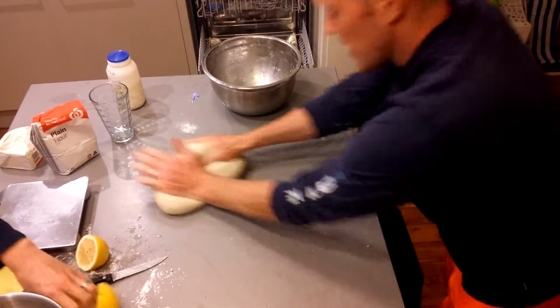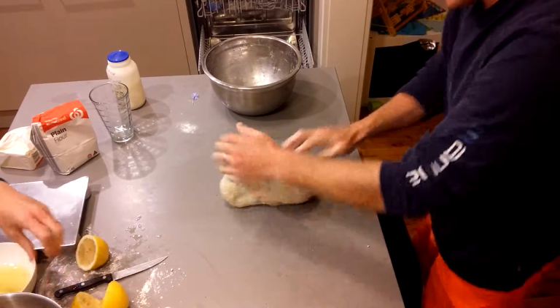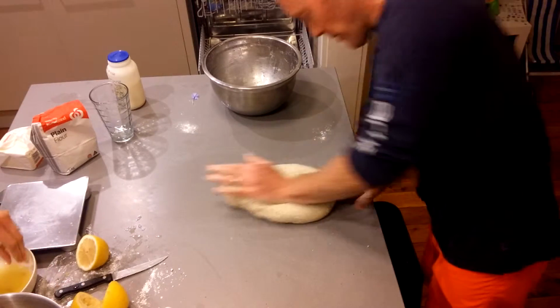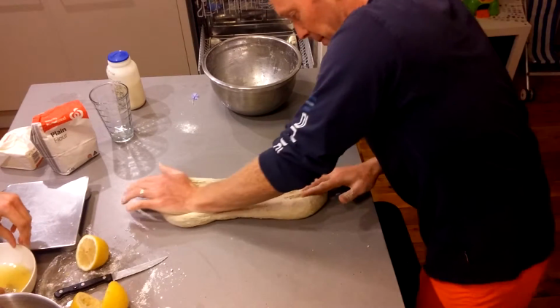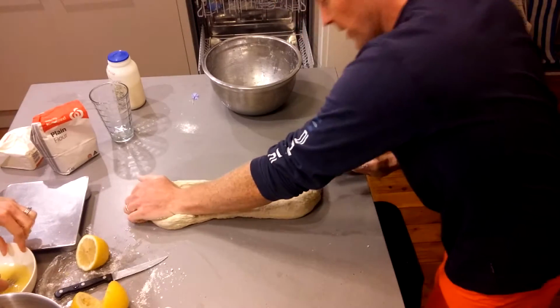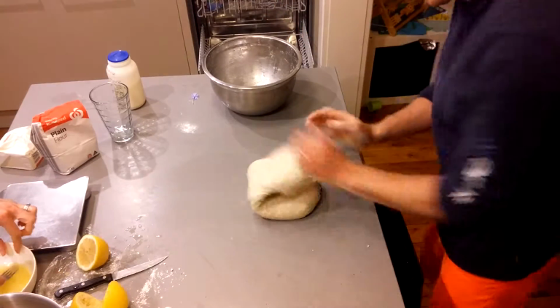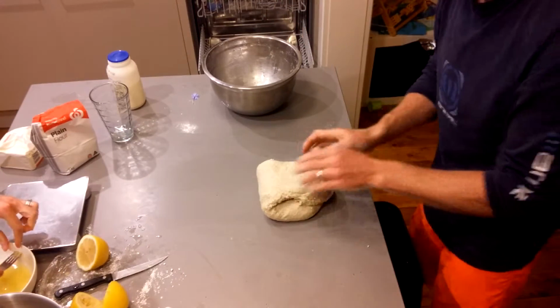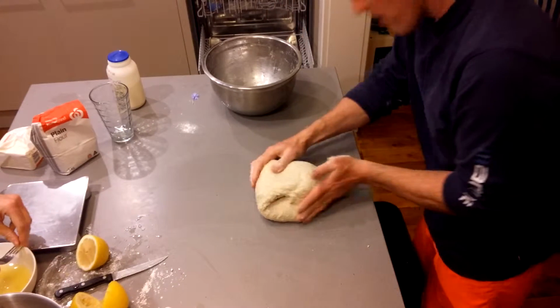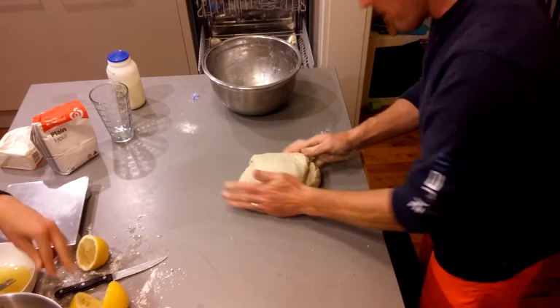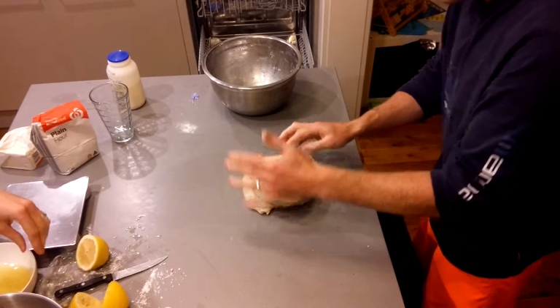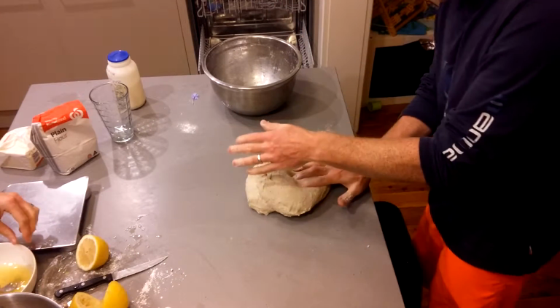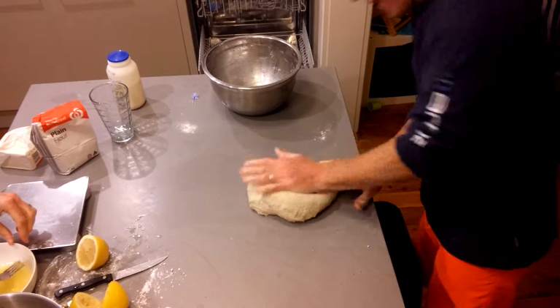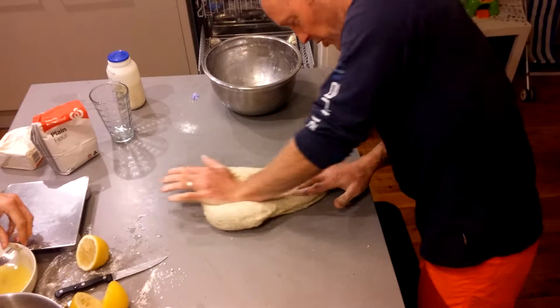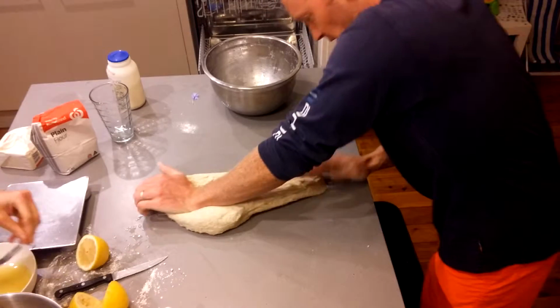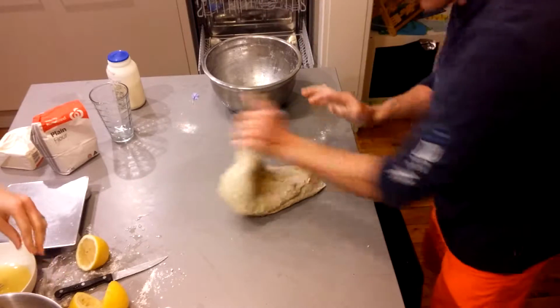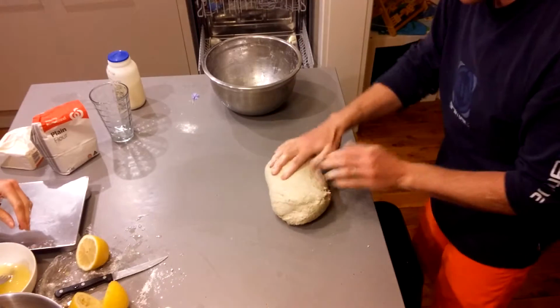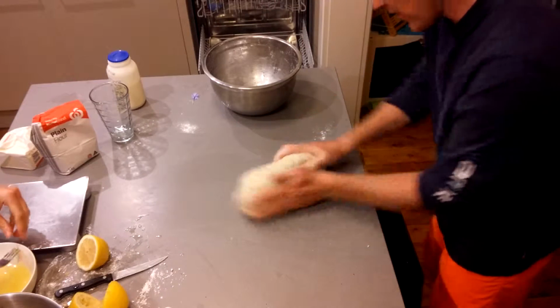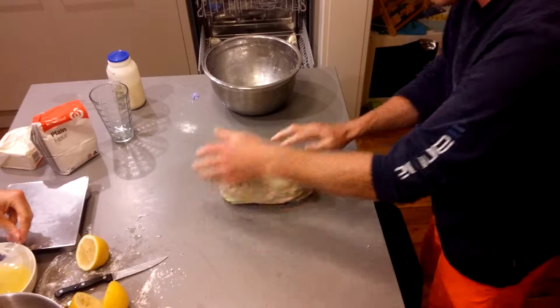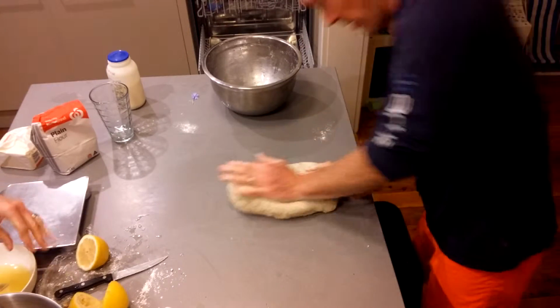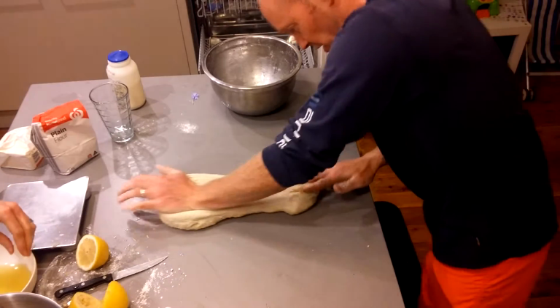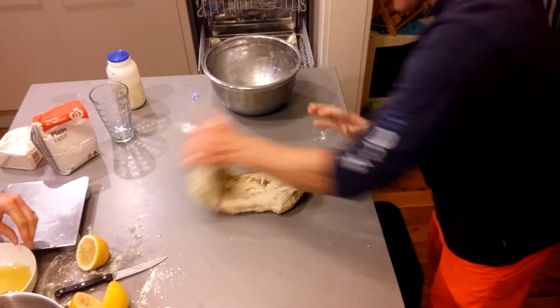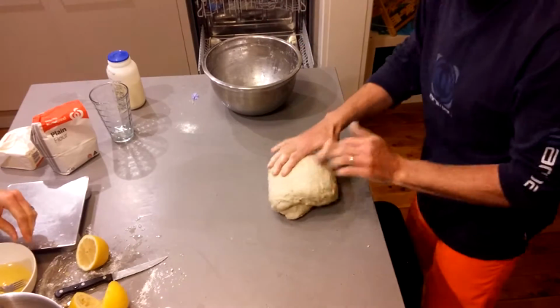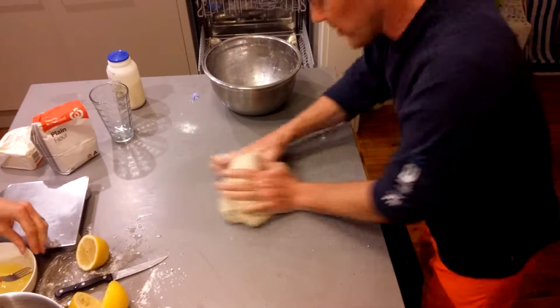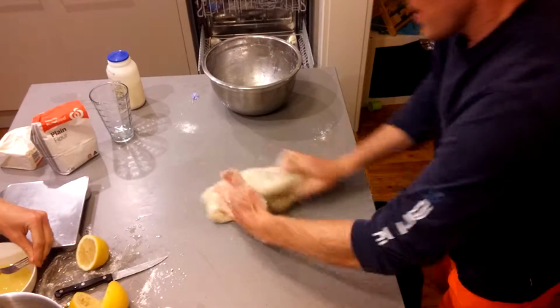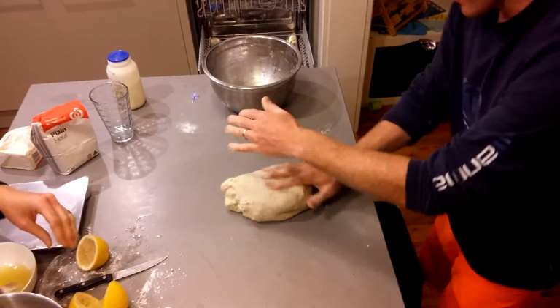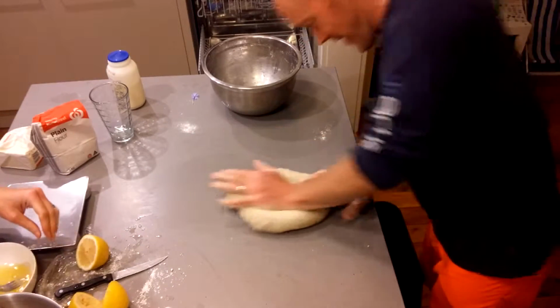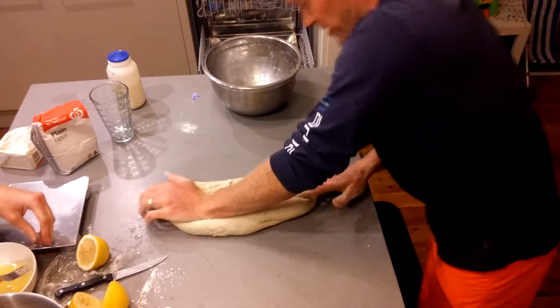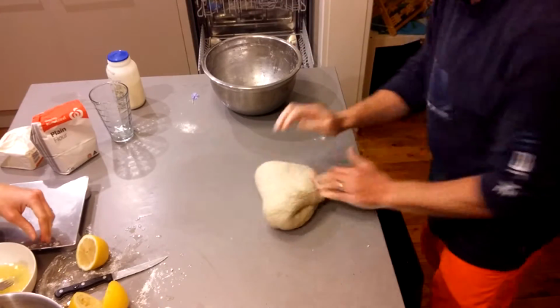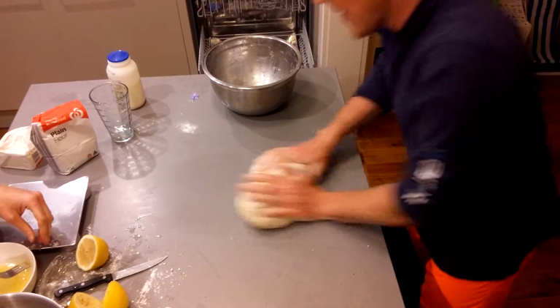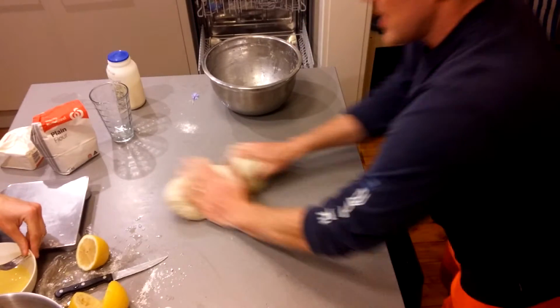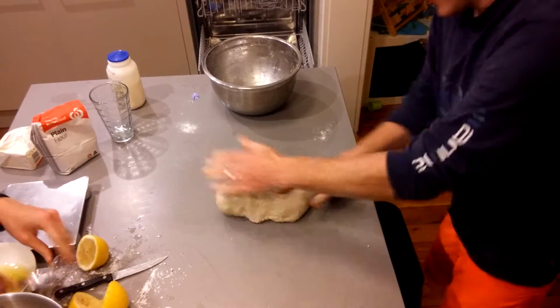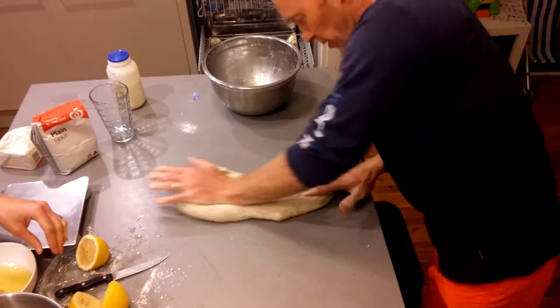I'm basically moving it 90 degrees, stretching it out, folding it back on itself, then moving it 90 degrees again, stretching it out, folding it back on itself — building up the gluten with each rotation.